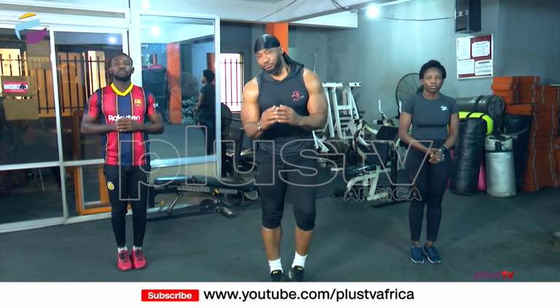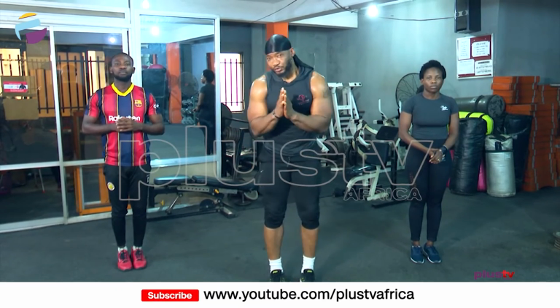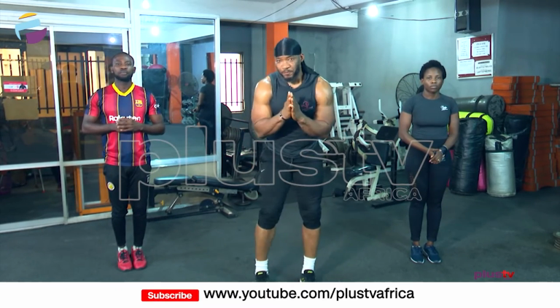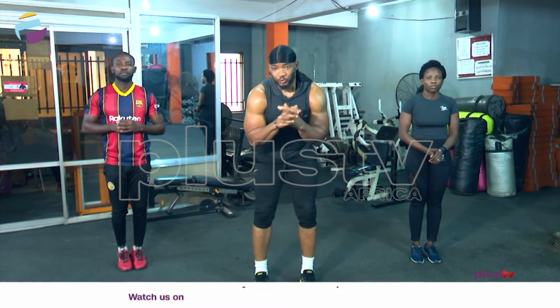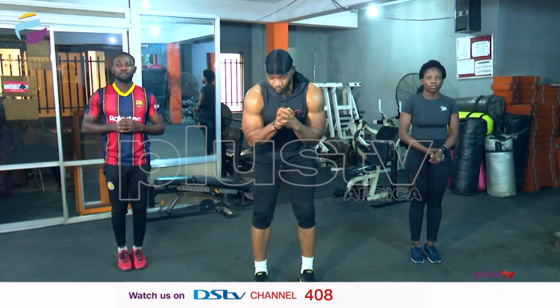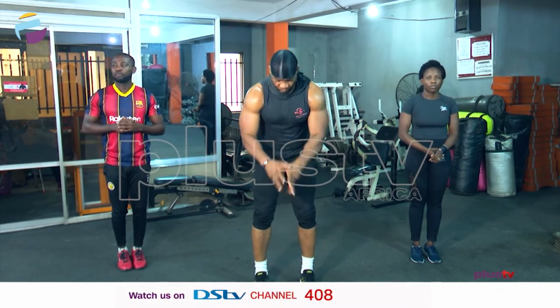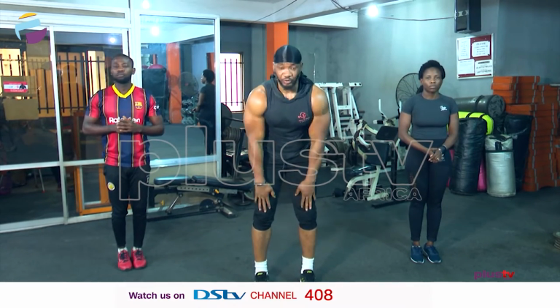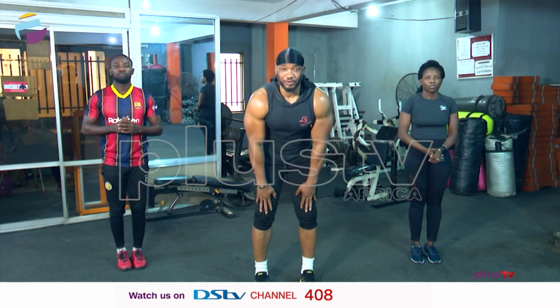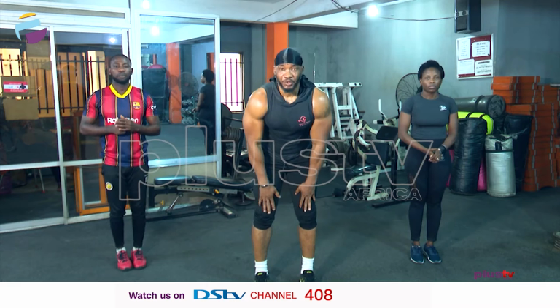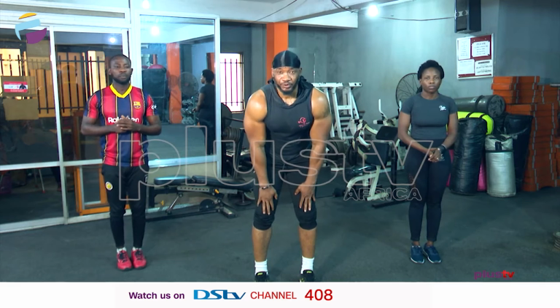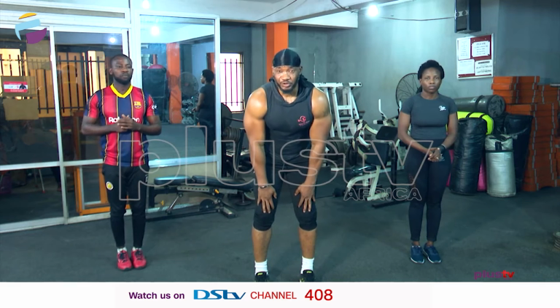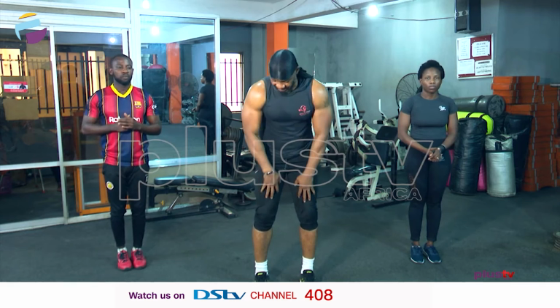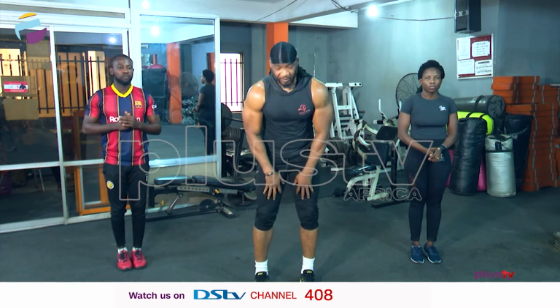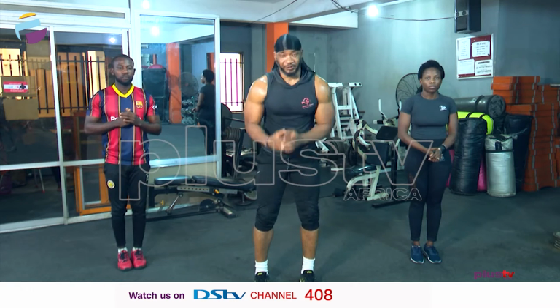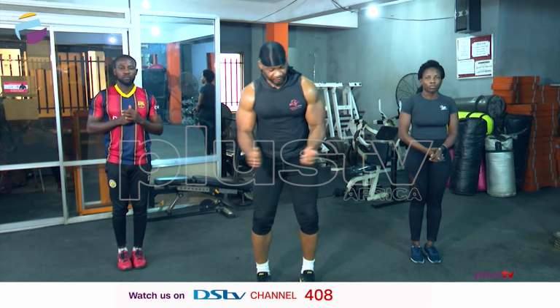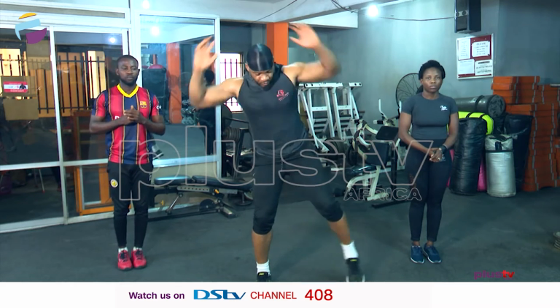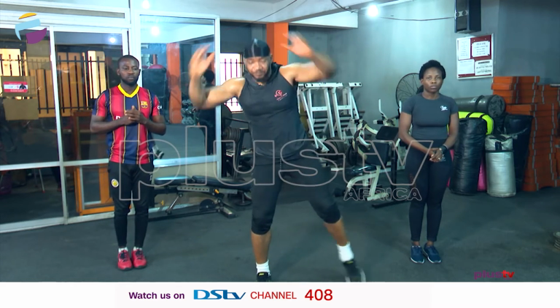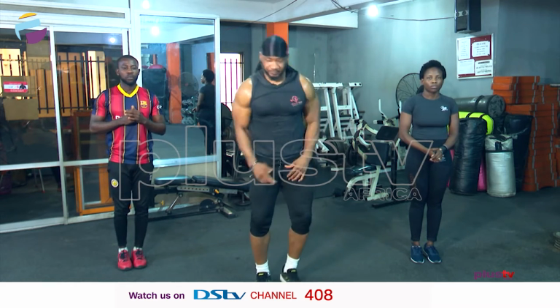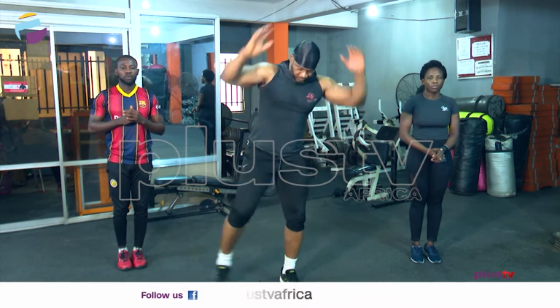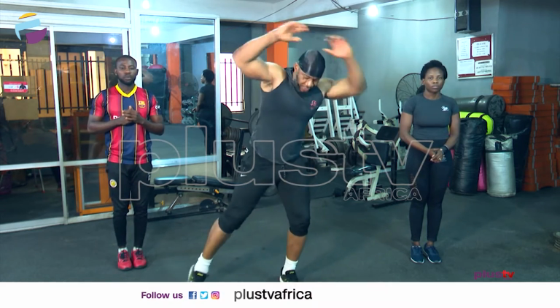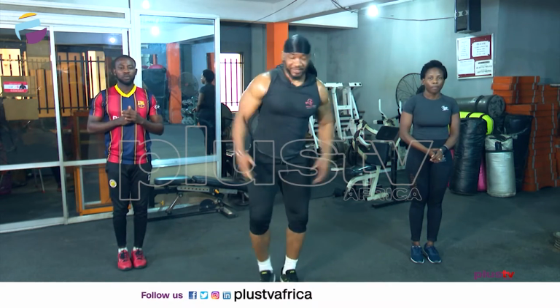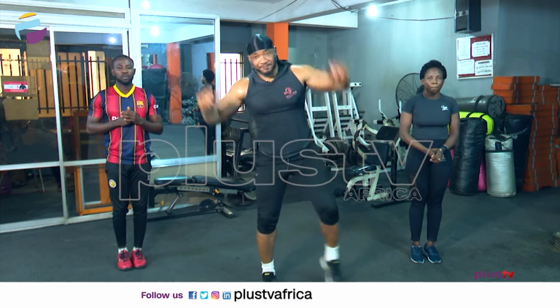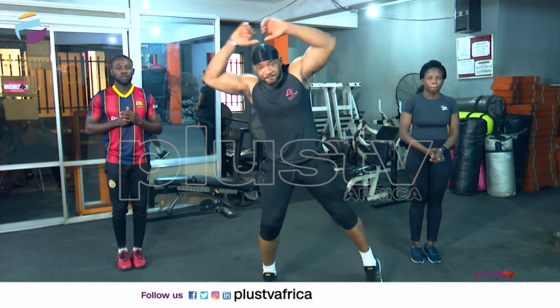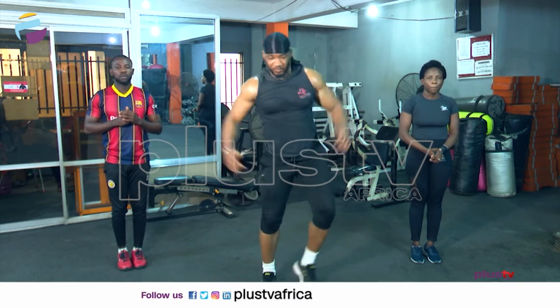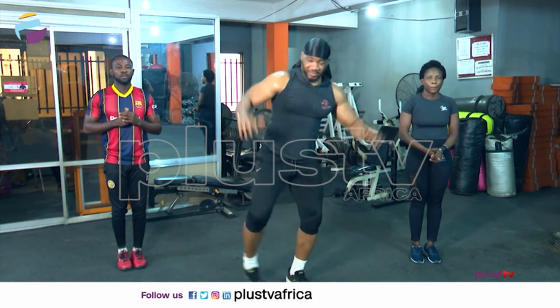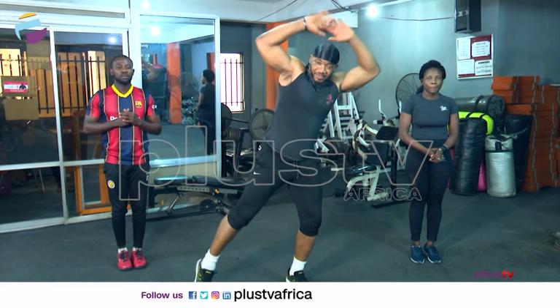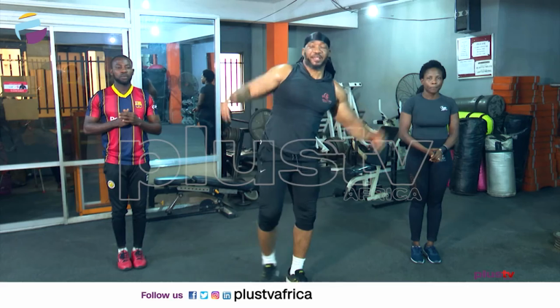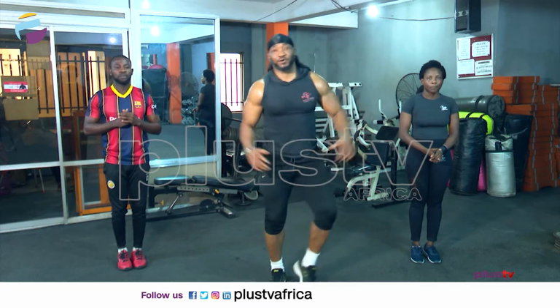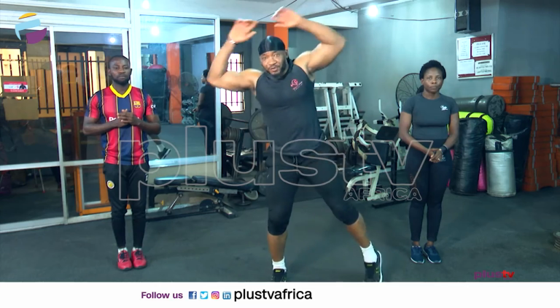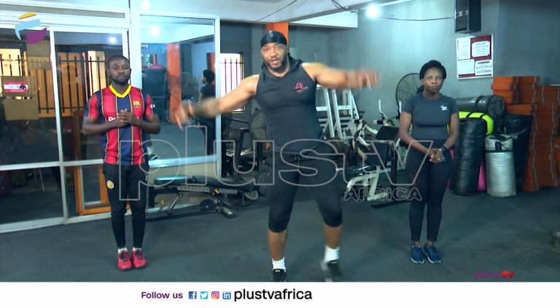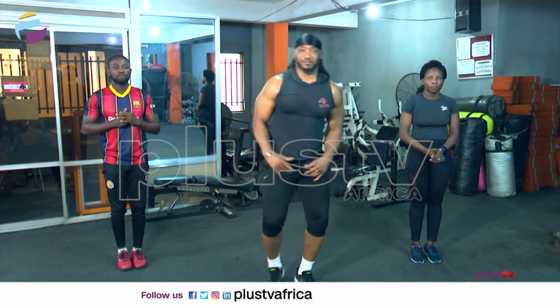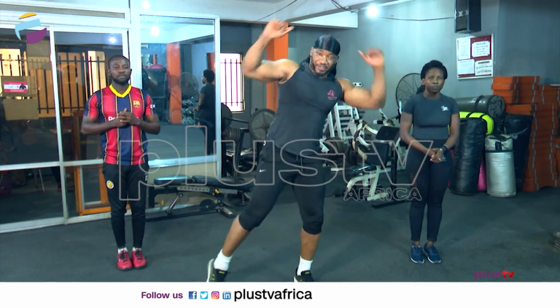For those who can't jump because of your knees, you can just throw your leg out like this — it's all part of it.